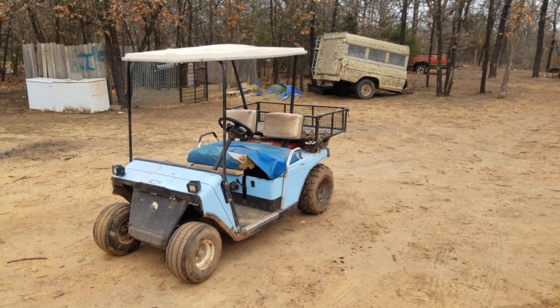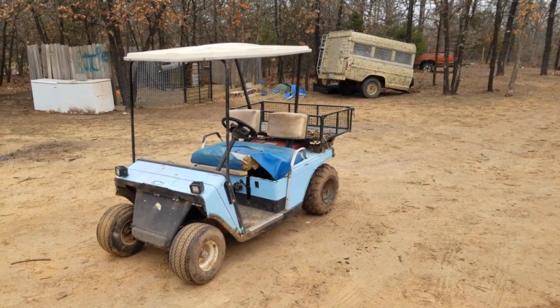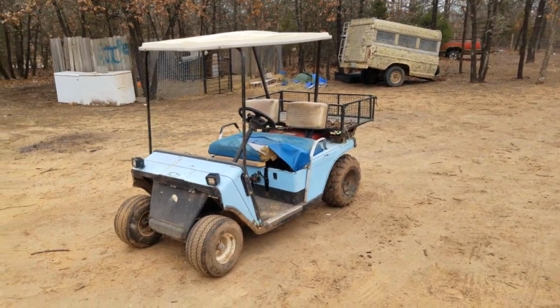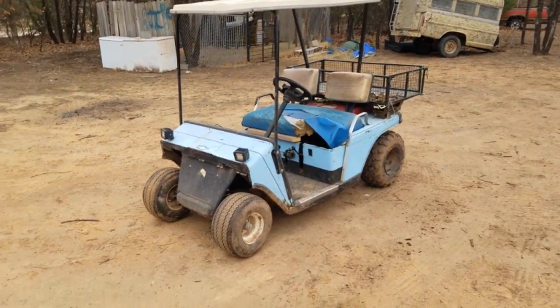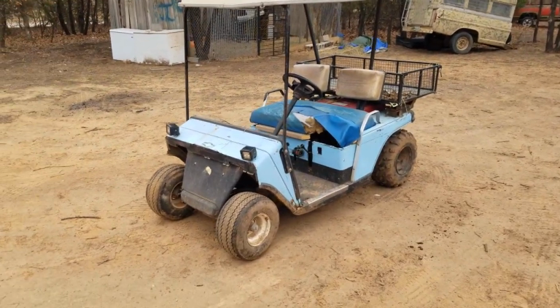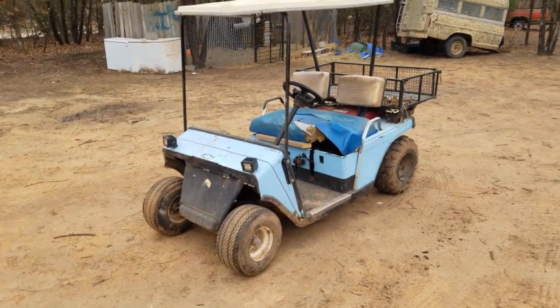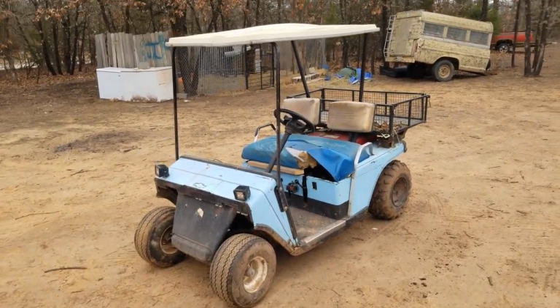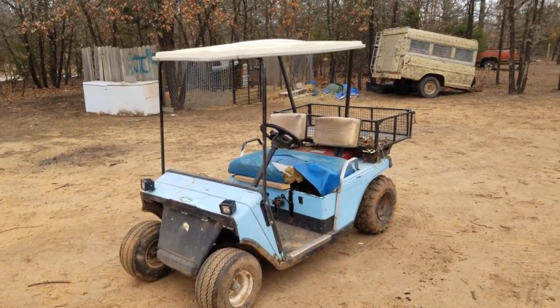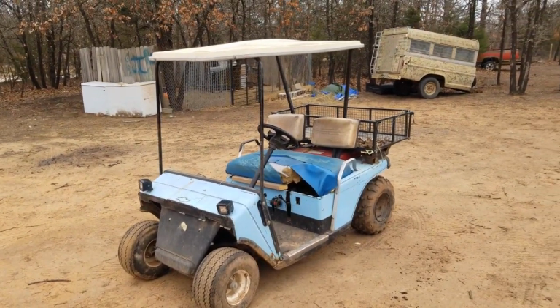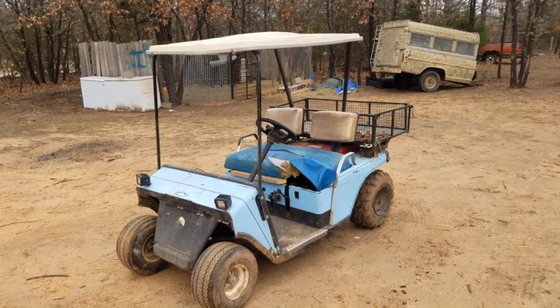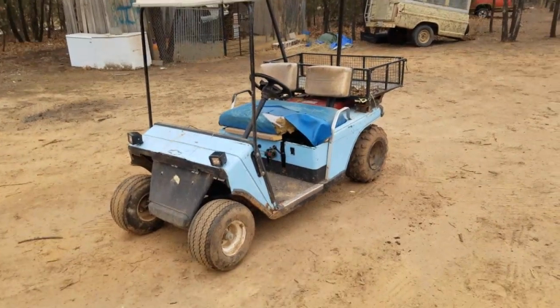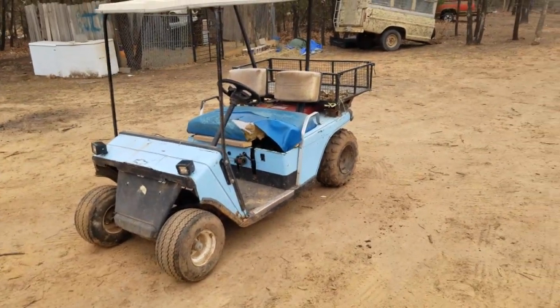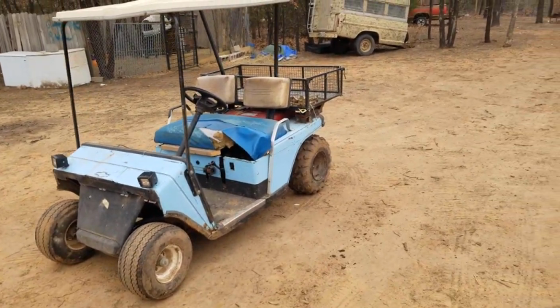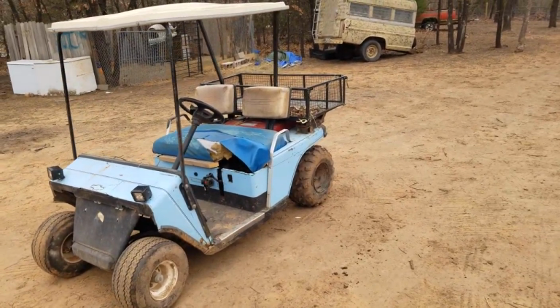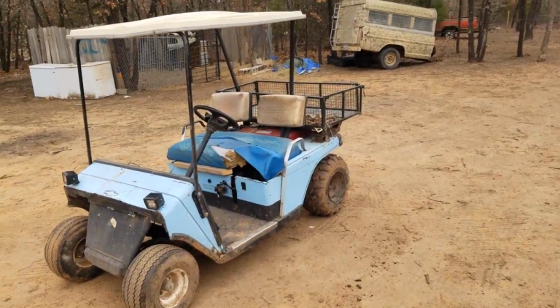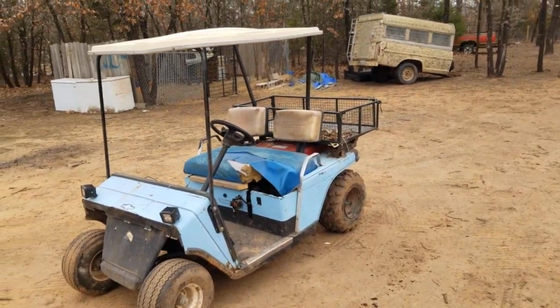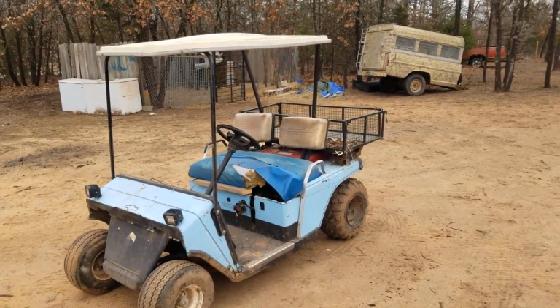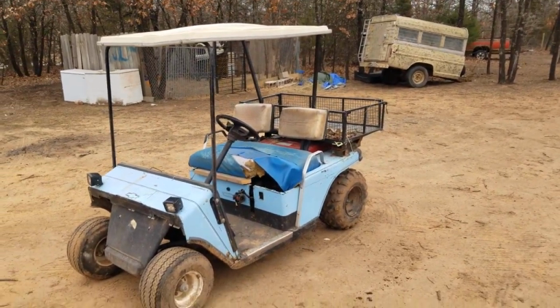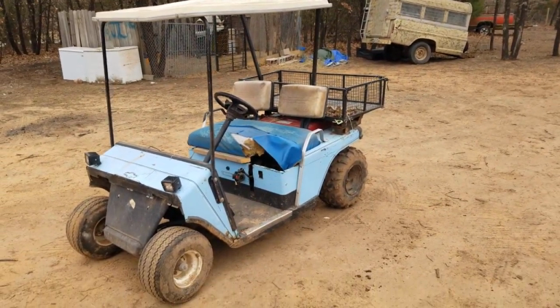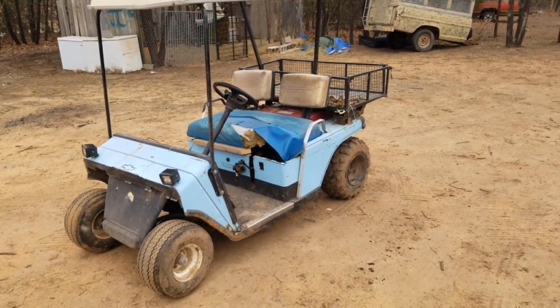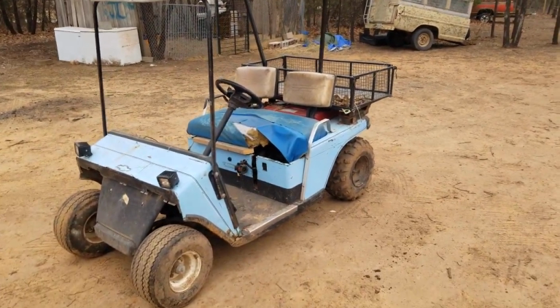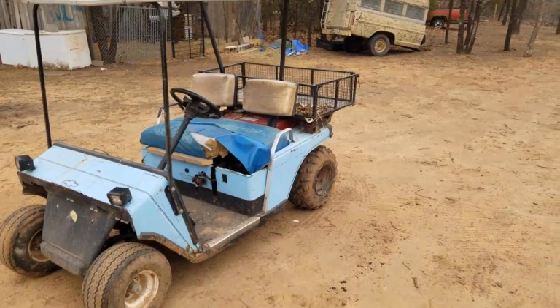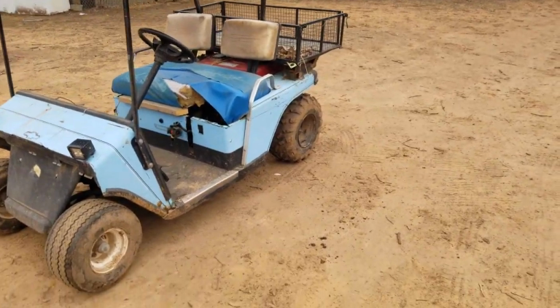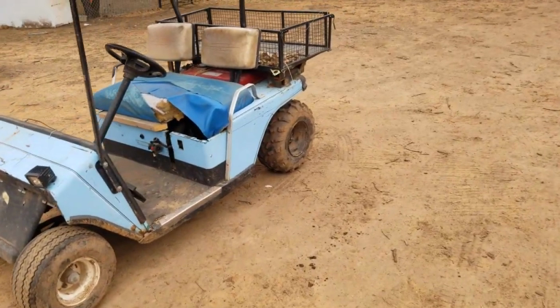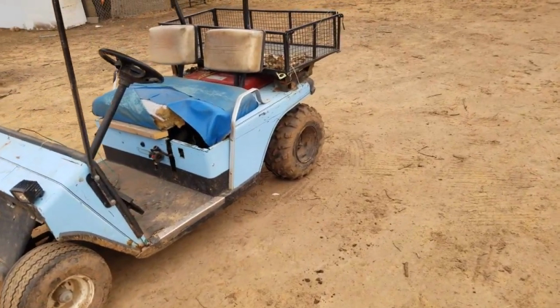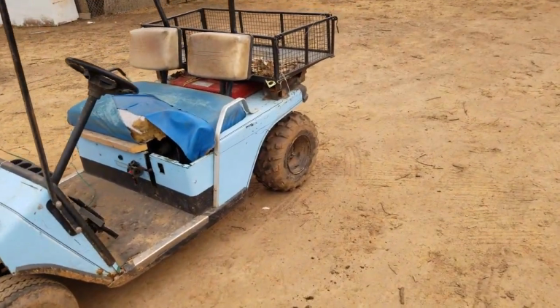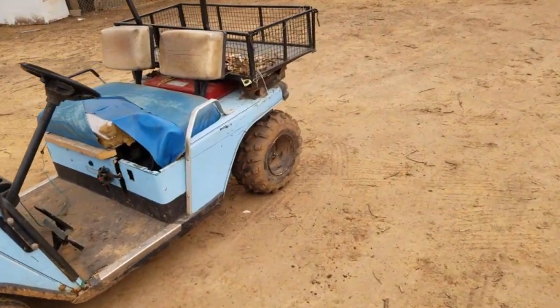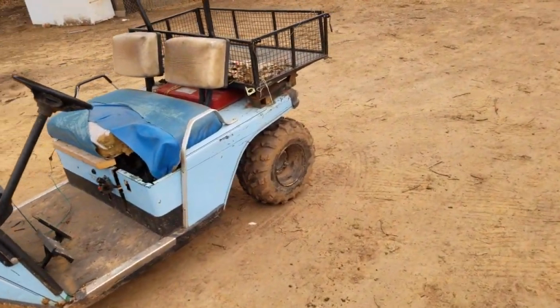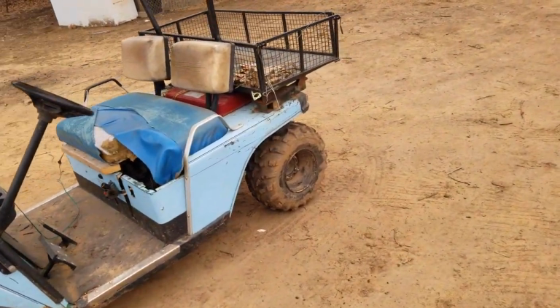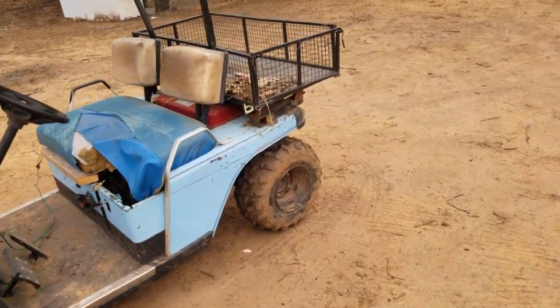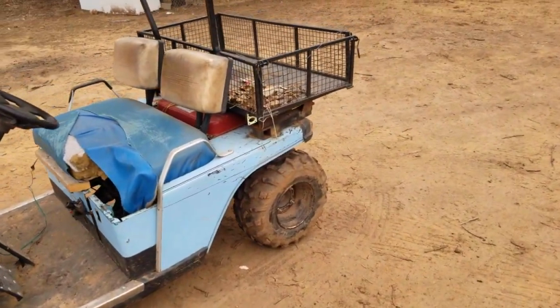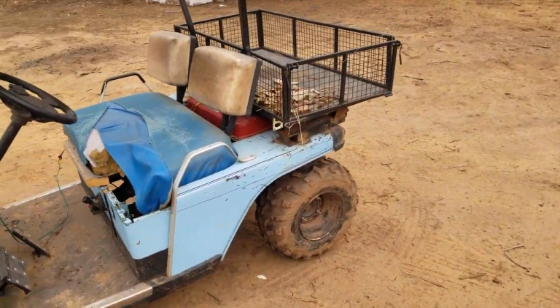Welcome back to the page. Today we're going over the golf cart I made. It's a 1990s EZ-GO Marathon that we stuck a 220 Kawasaki Bayou engine in.